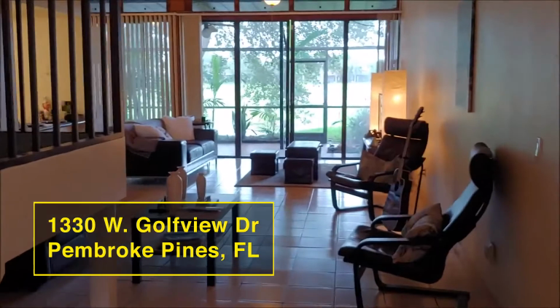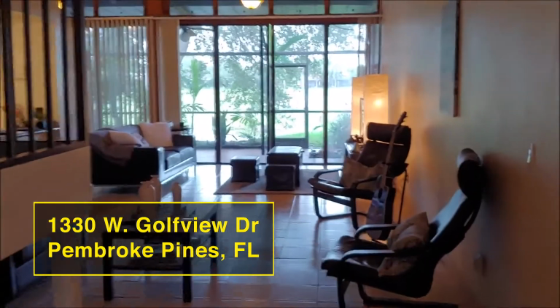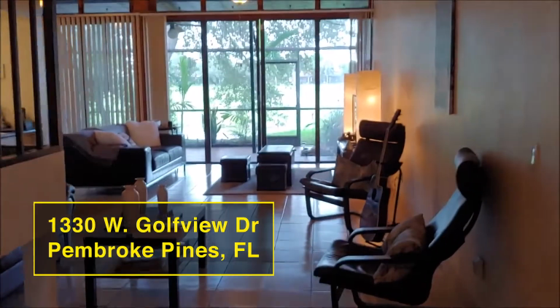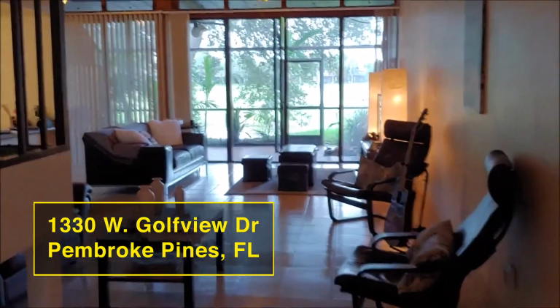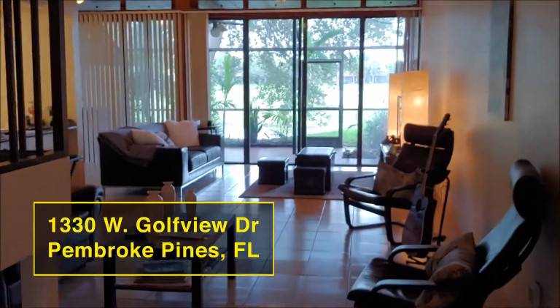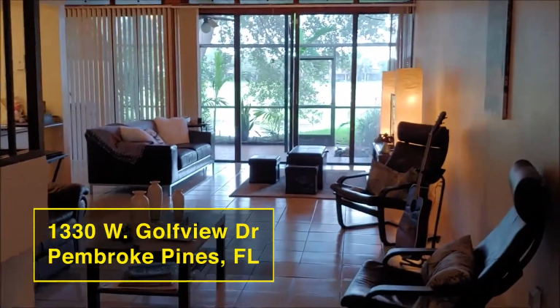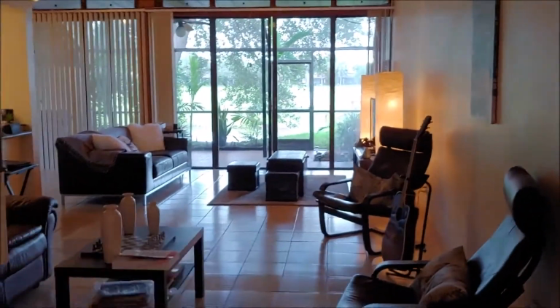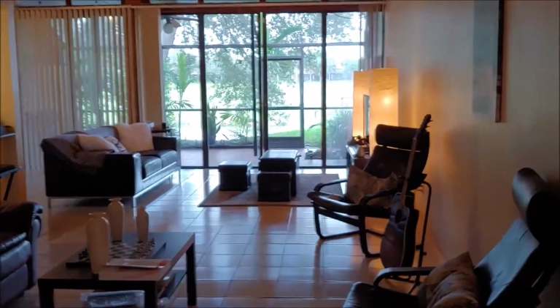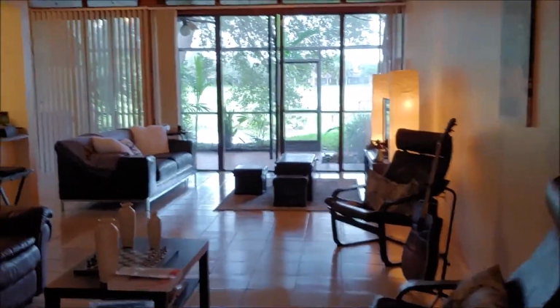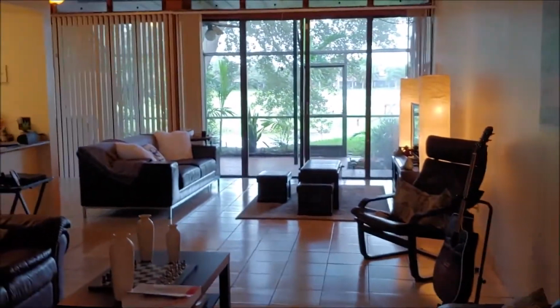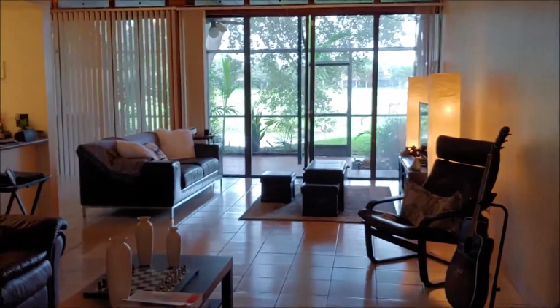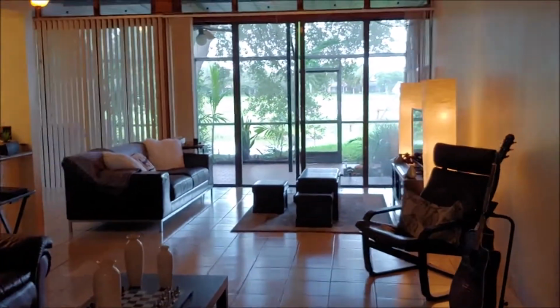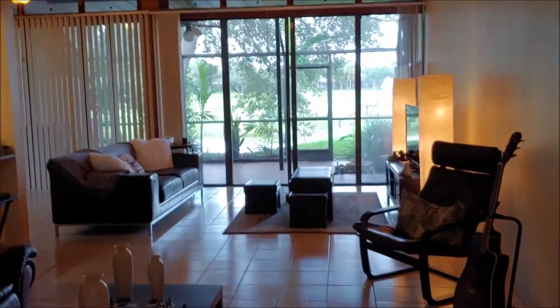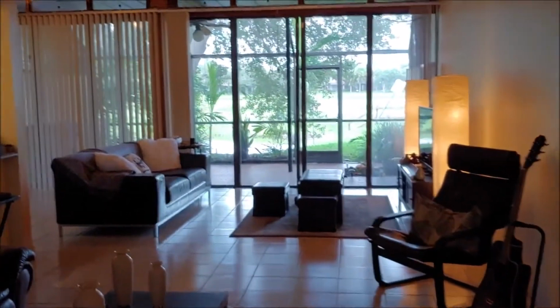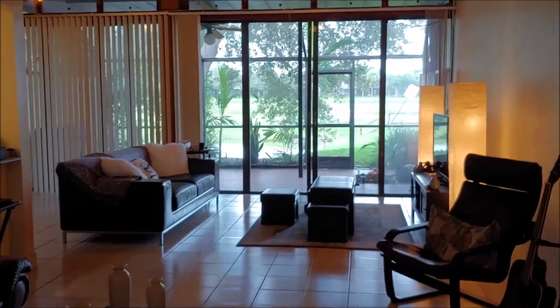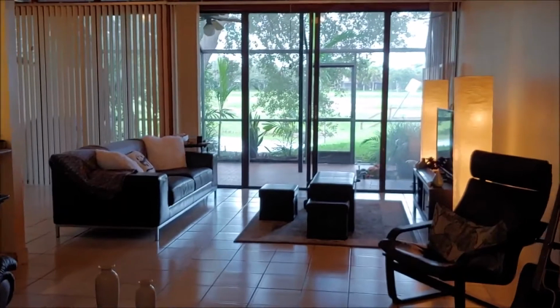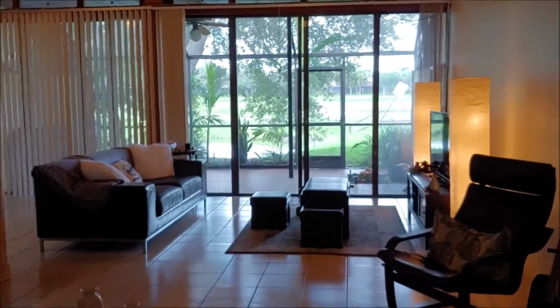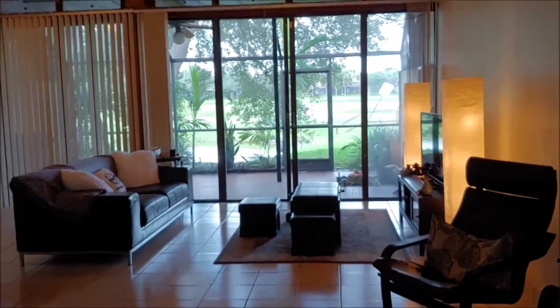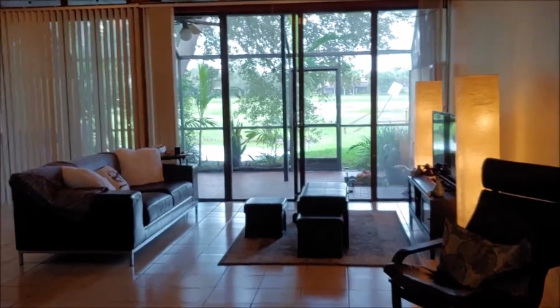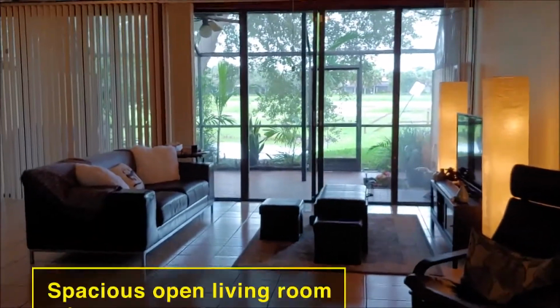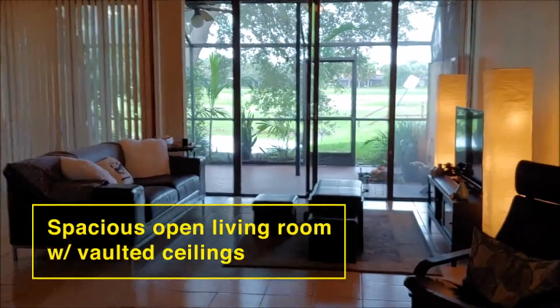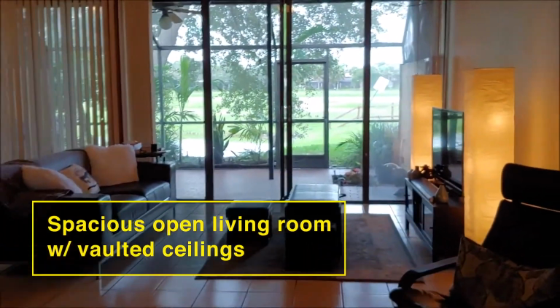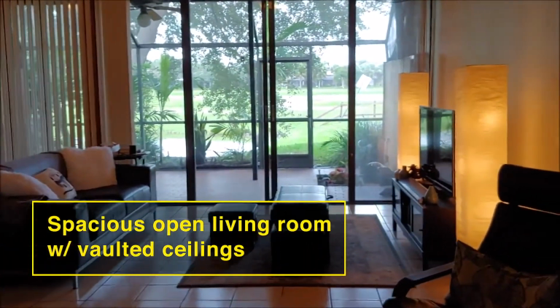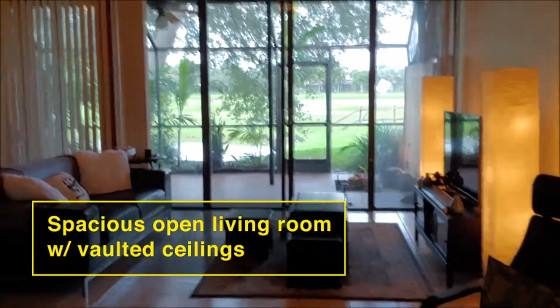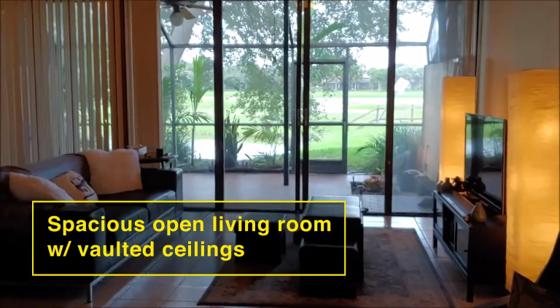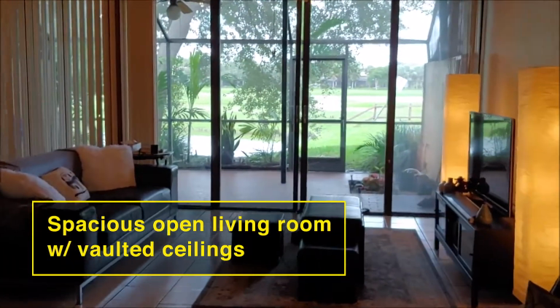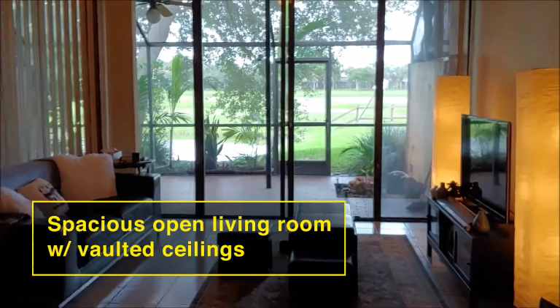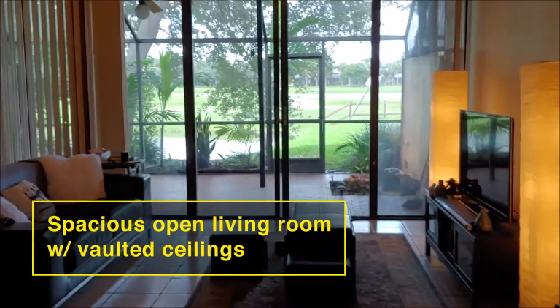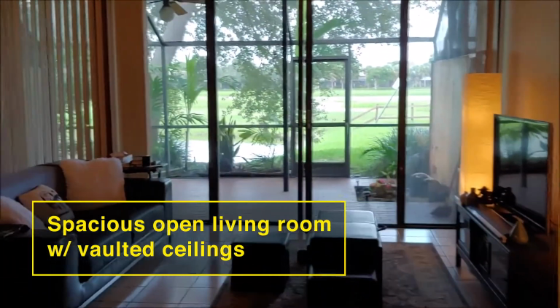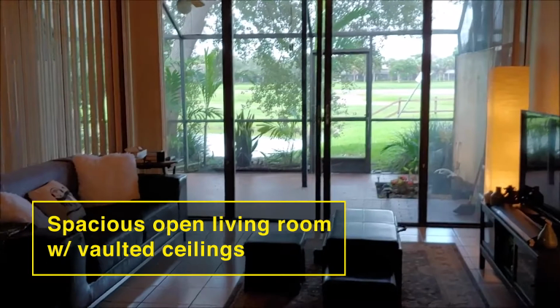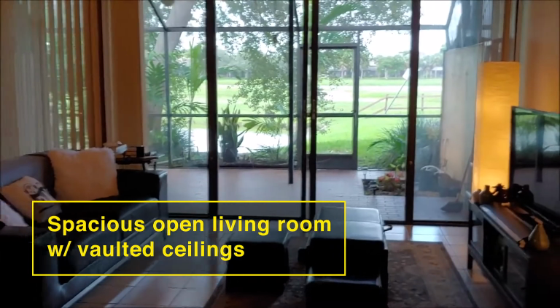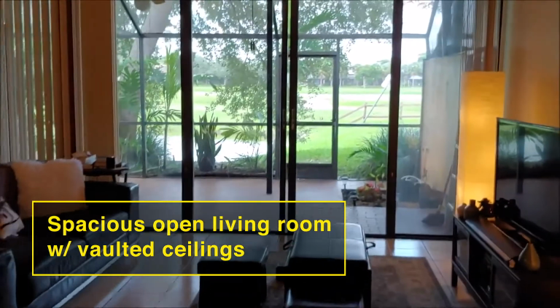Go straight down the hallway. I want you to take a look at the beautiful living room and gorgeous view of the lake and of the golf course.